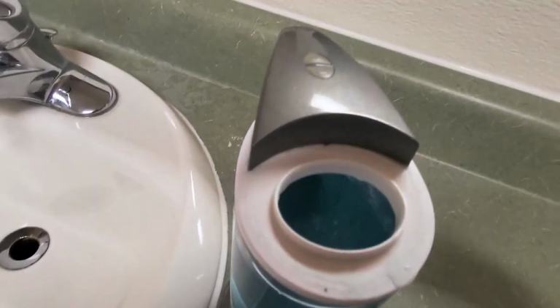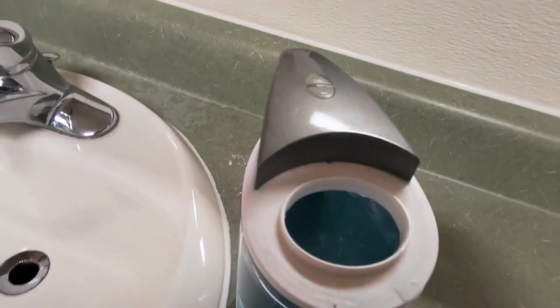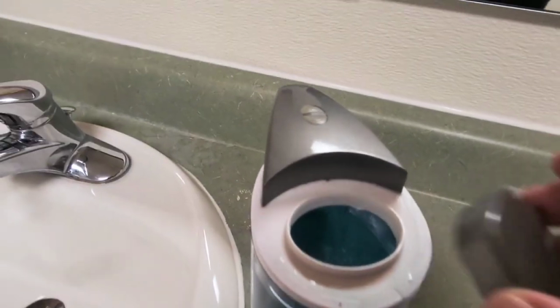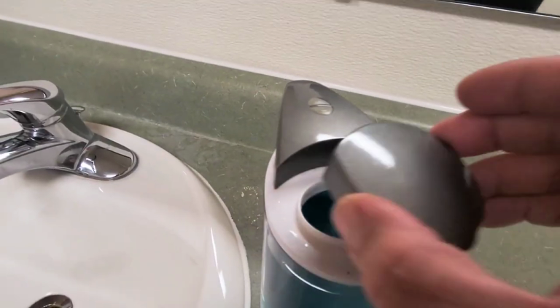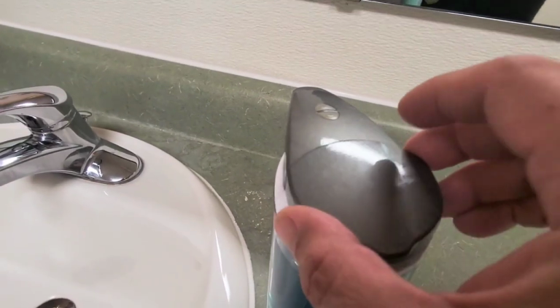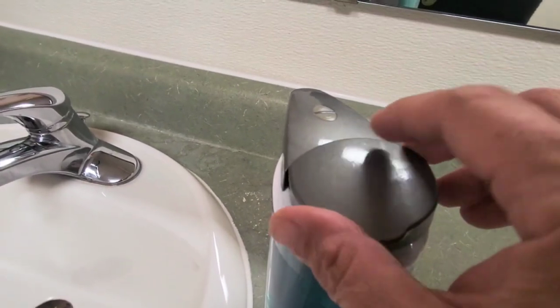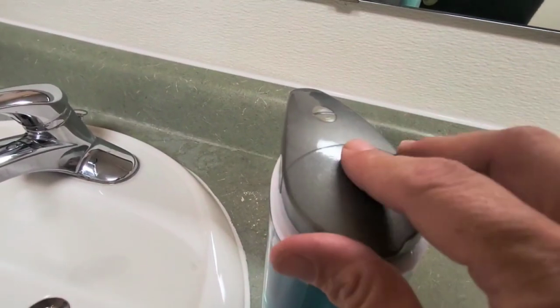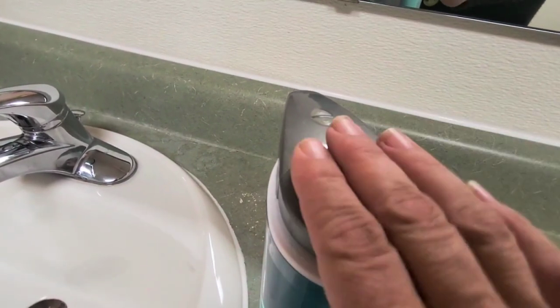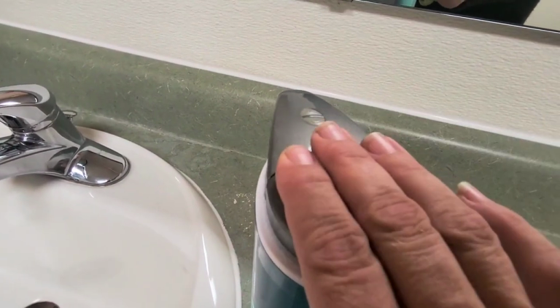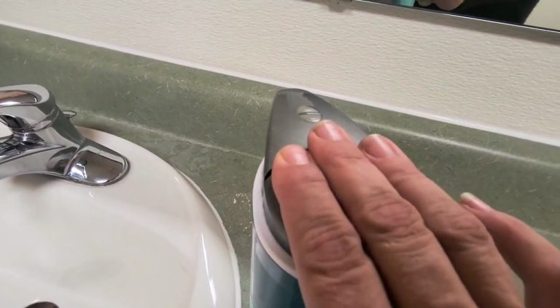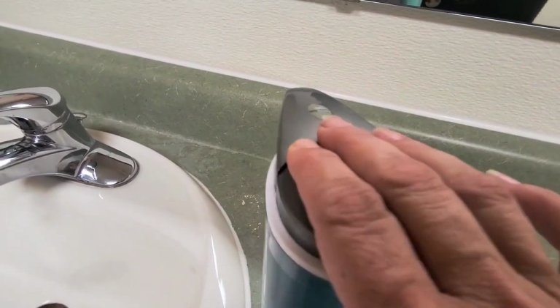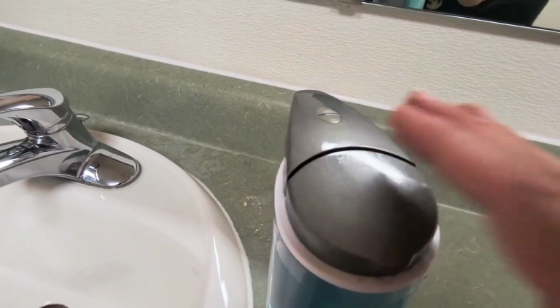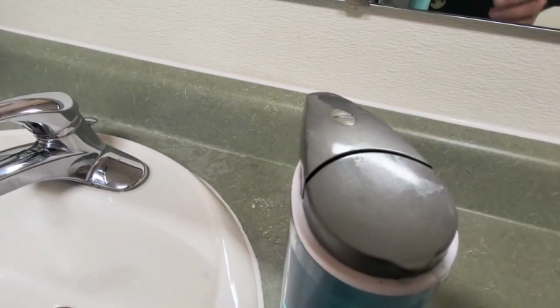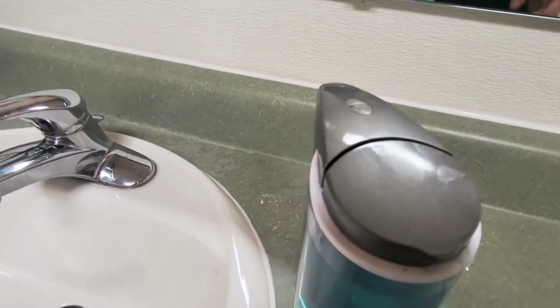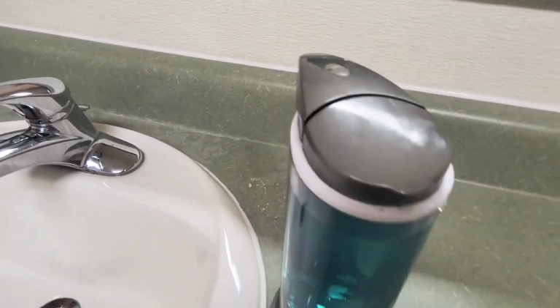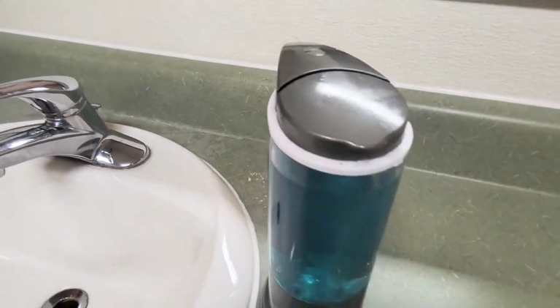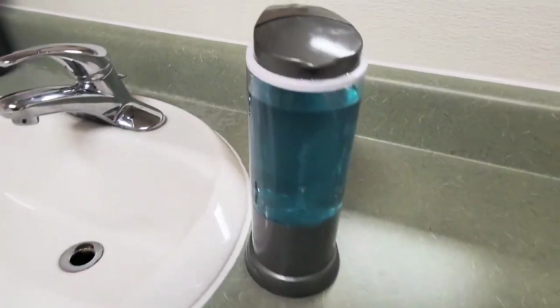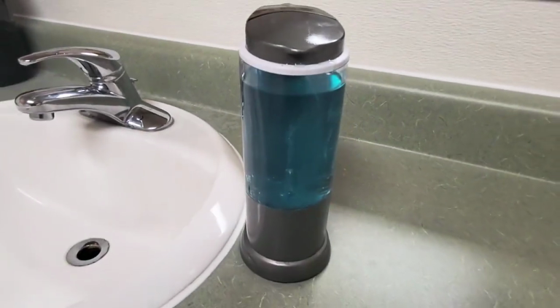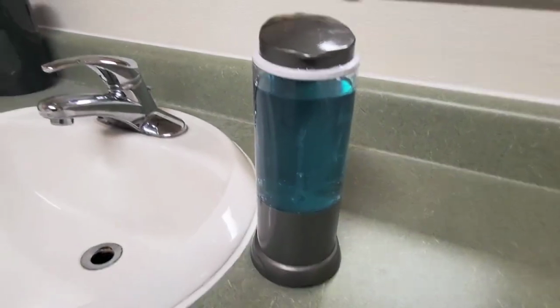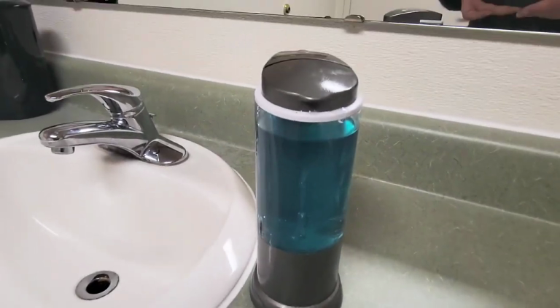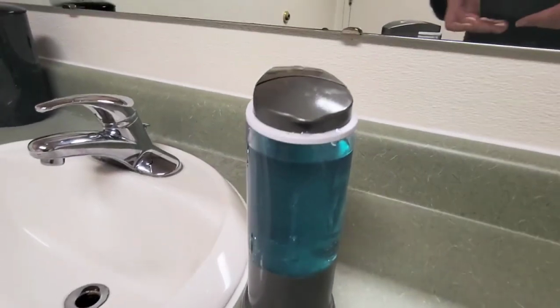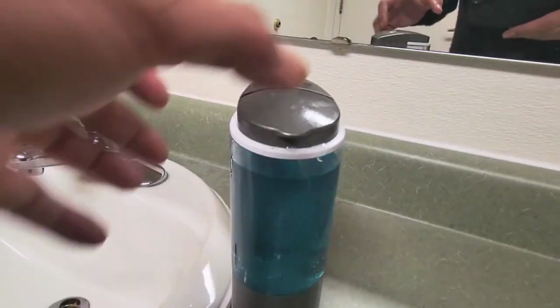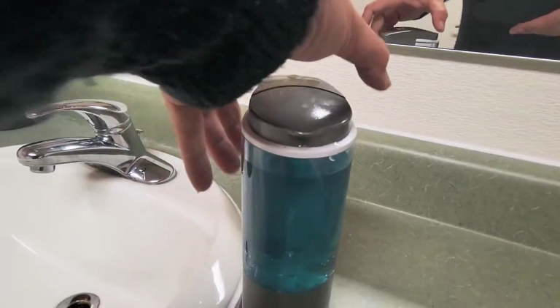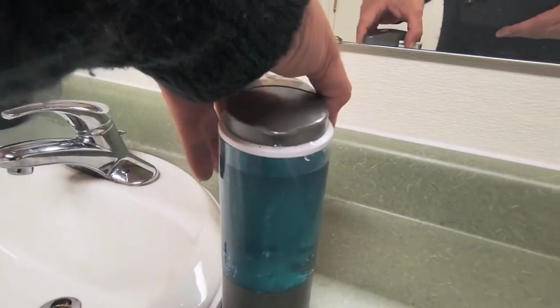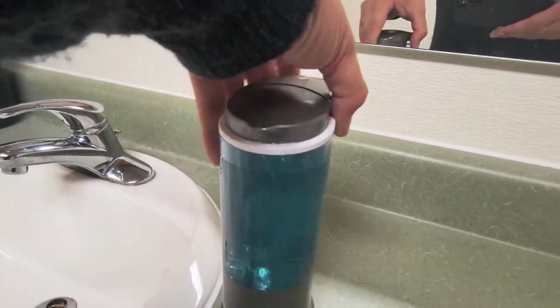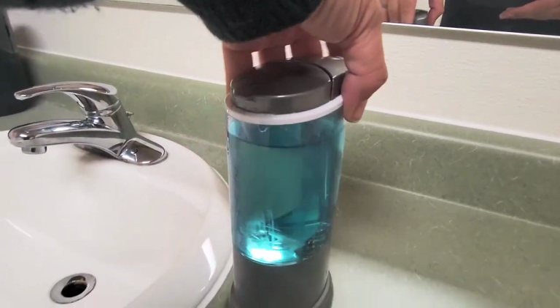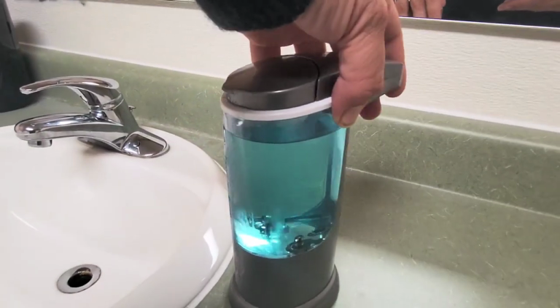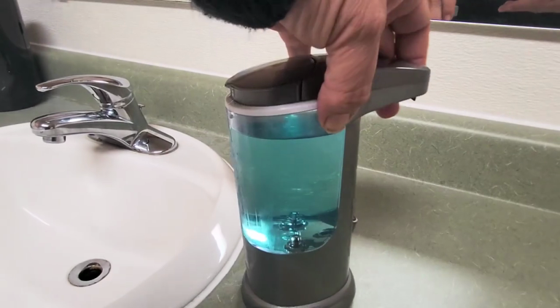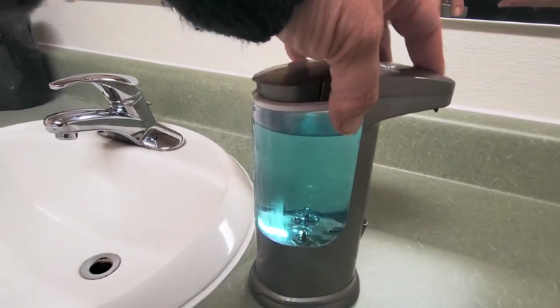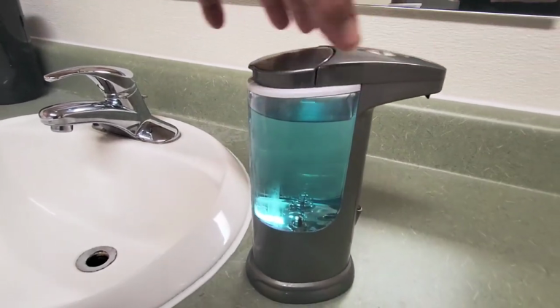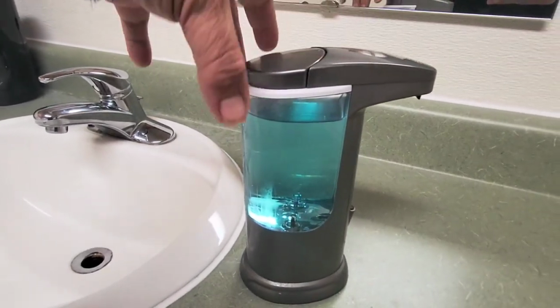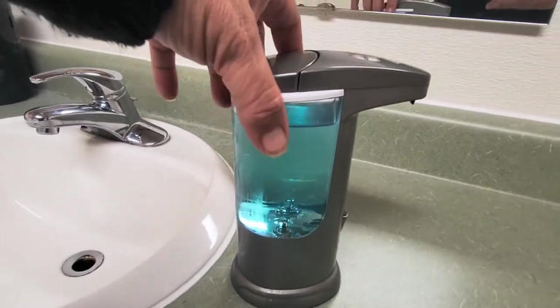It has a rather large holding capacity so I'm also not having to refill it every other day with my large household. It works with dish soap, hand soap, and sanitizer.